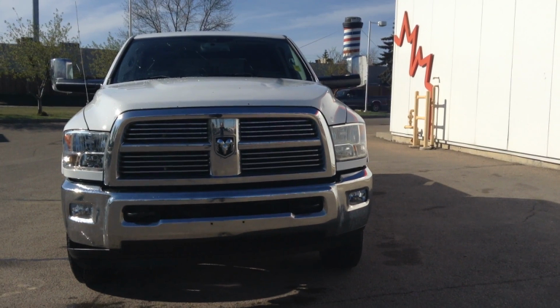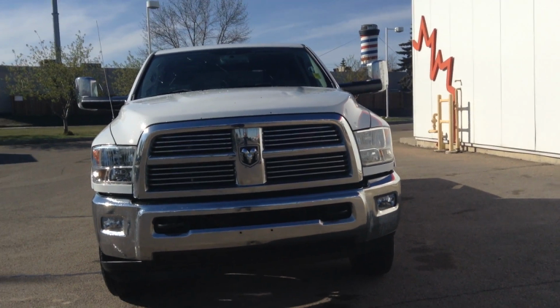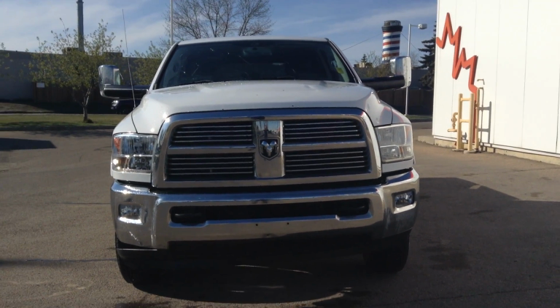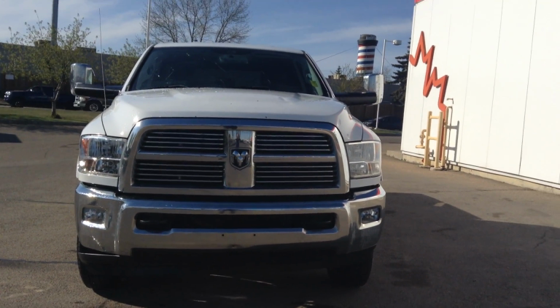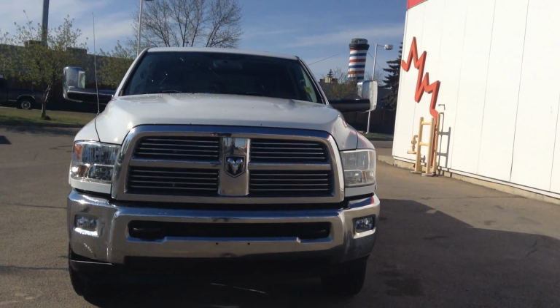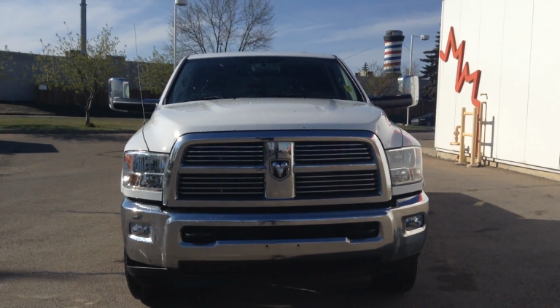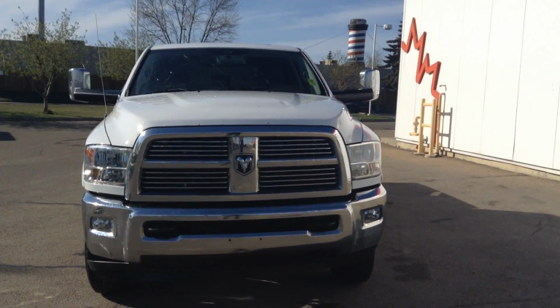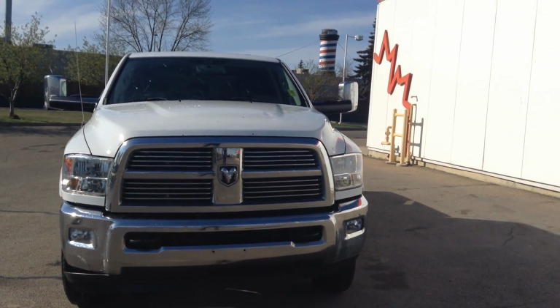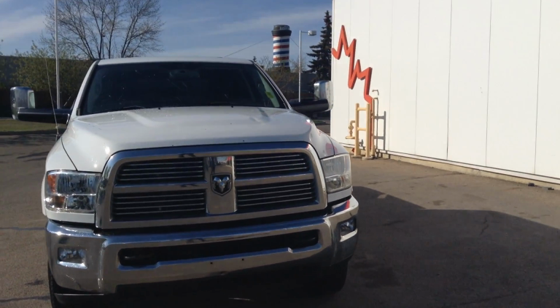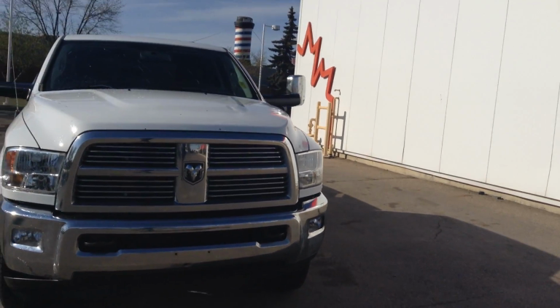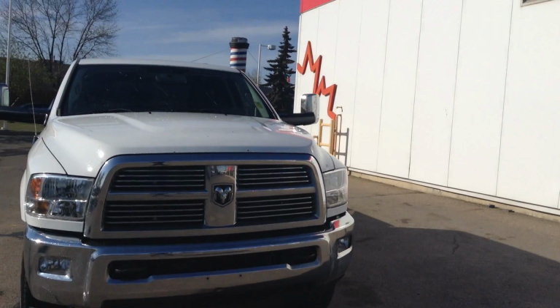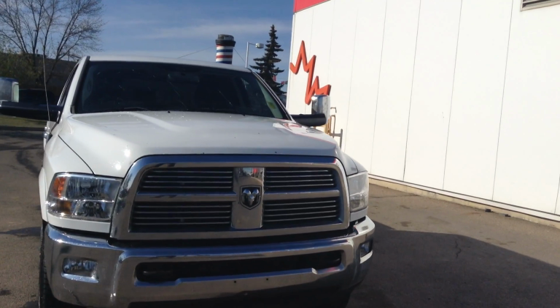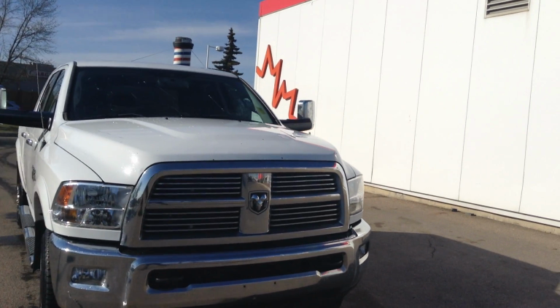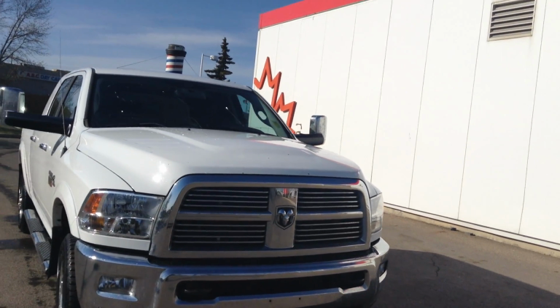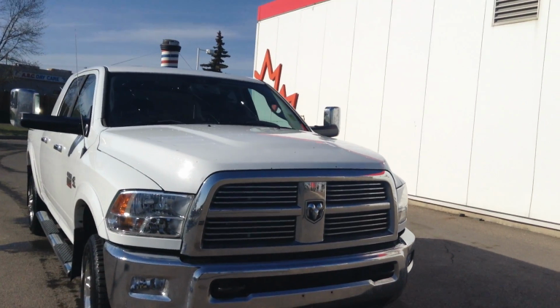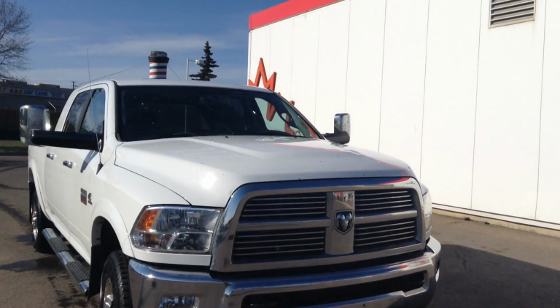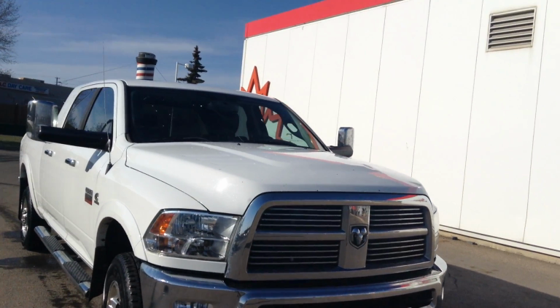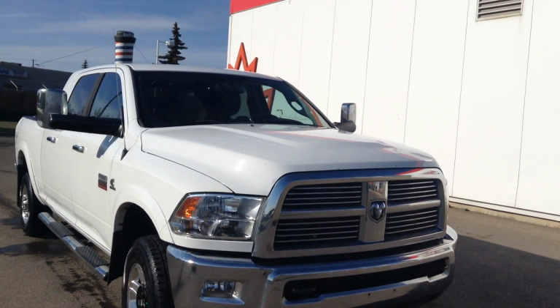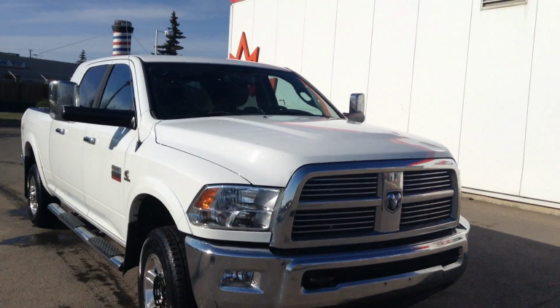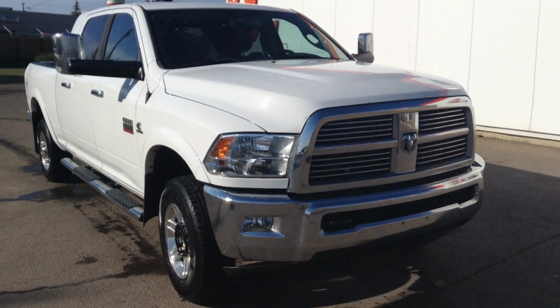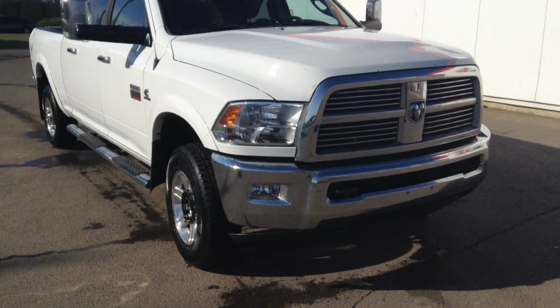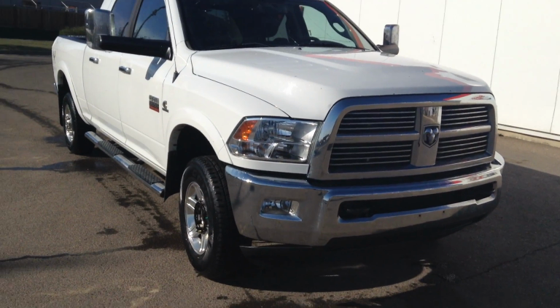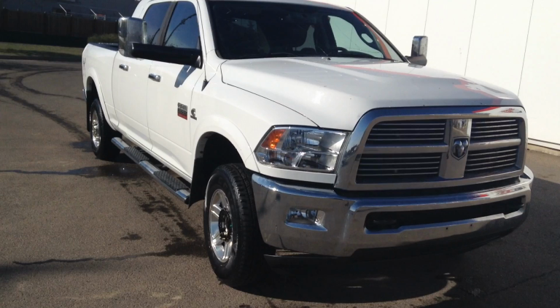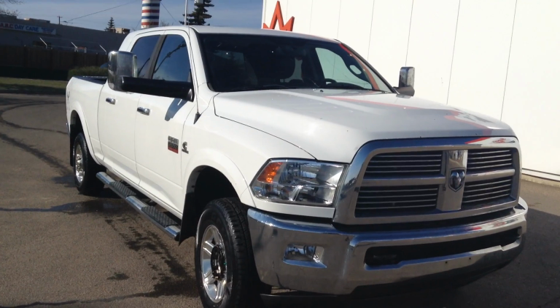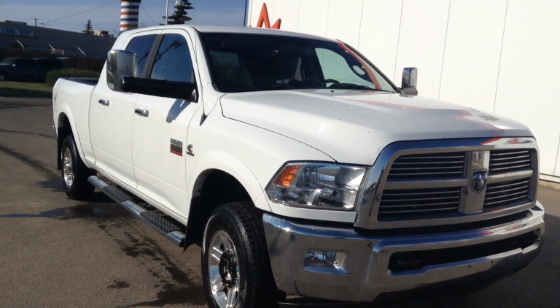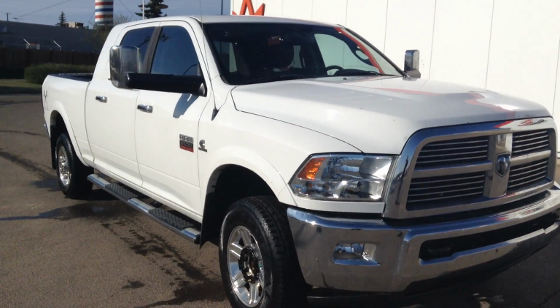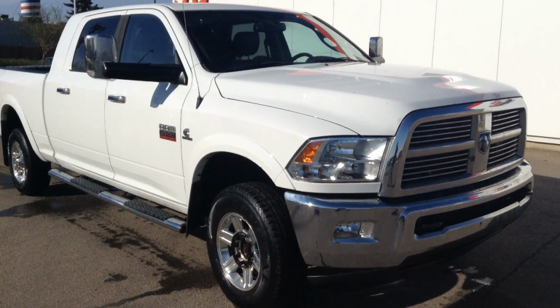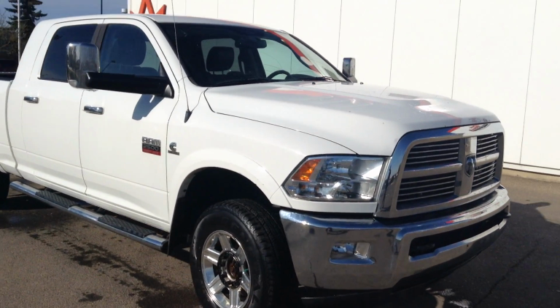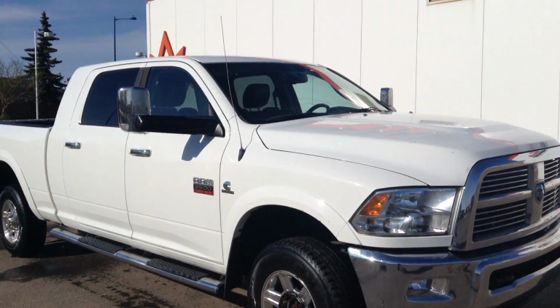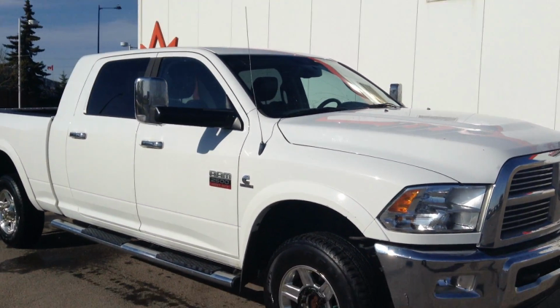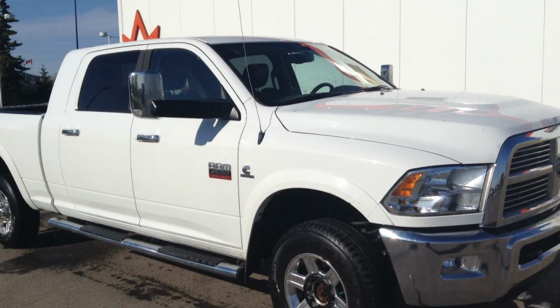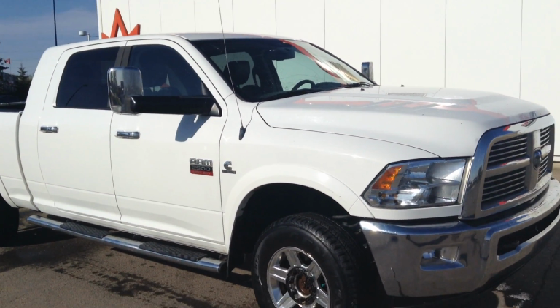Hi there, Bill Evans at London Erie Dodge here. I'm just going to take a little video of this 2011 Dodge 2500 Laramie — very nice truck. We just got this in.